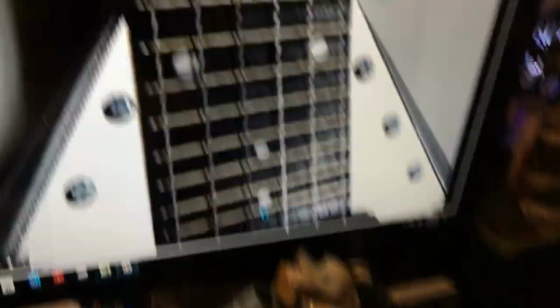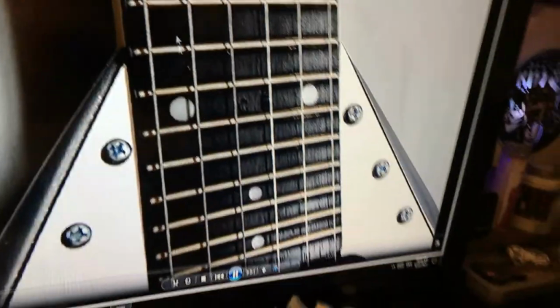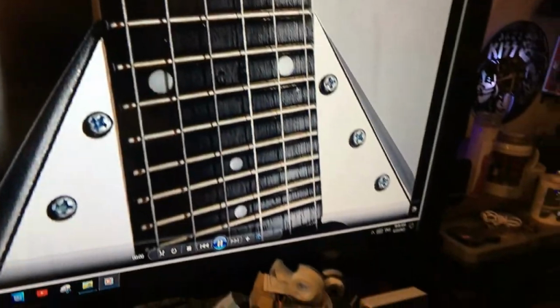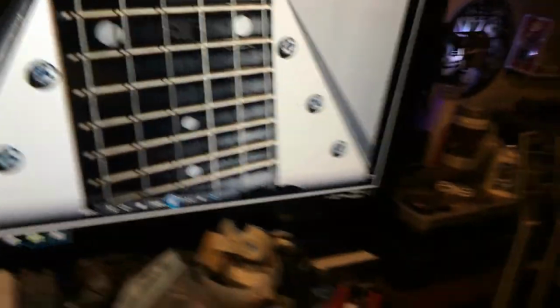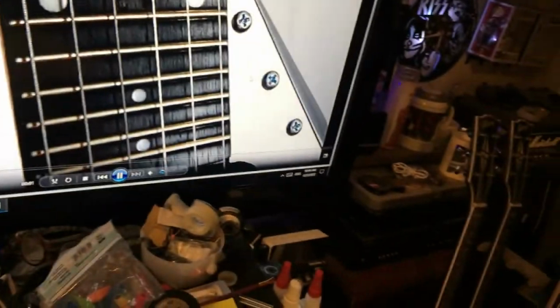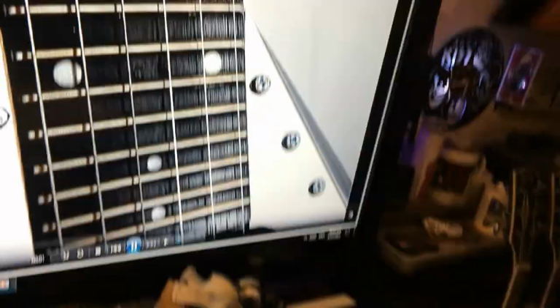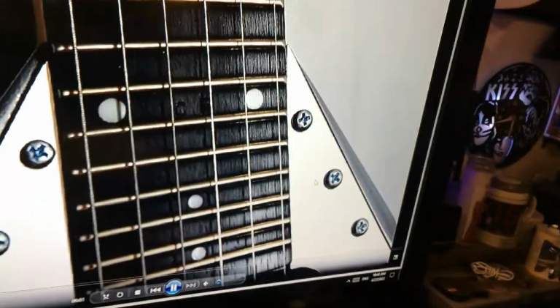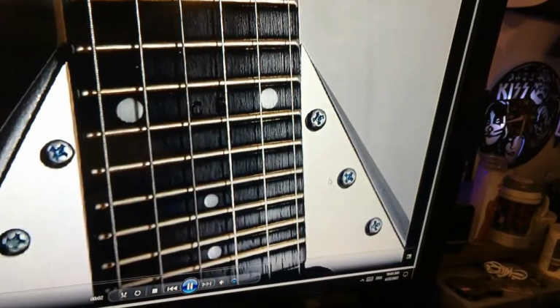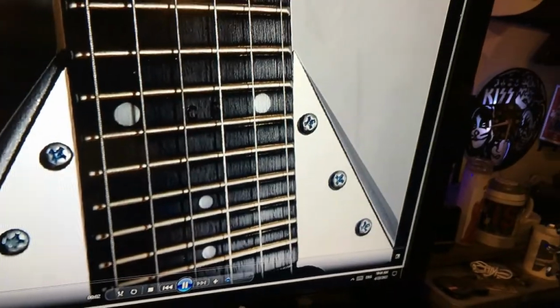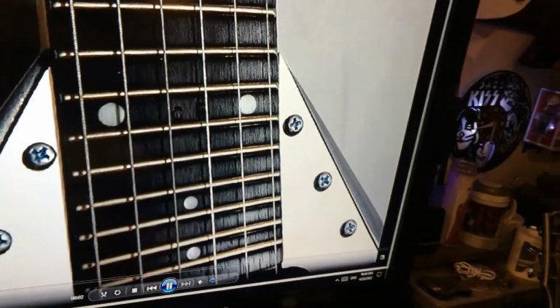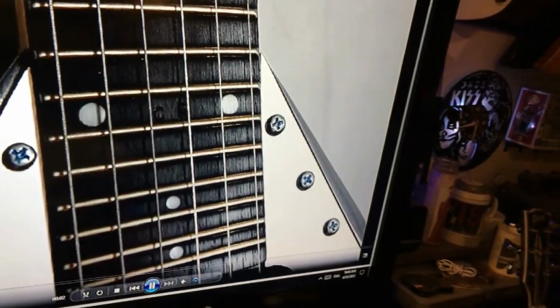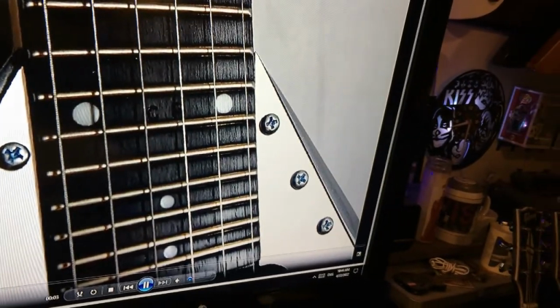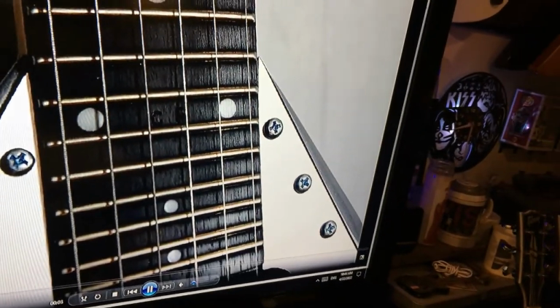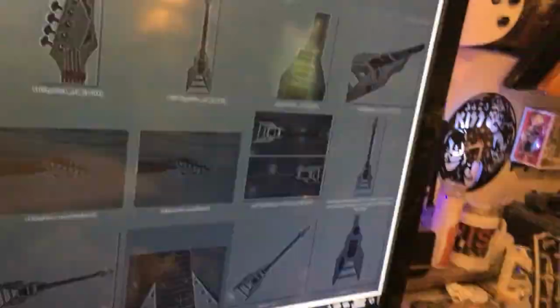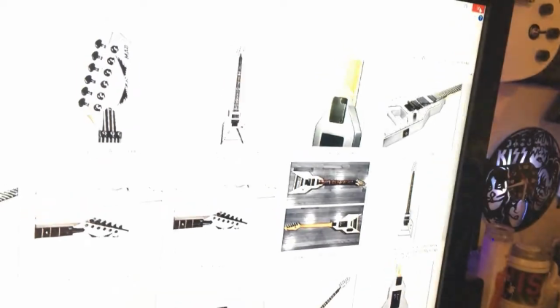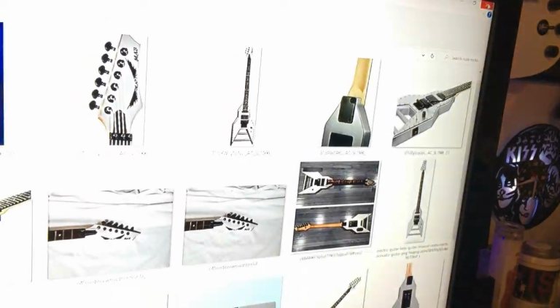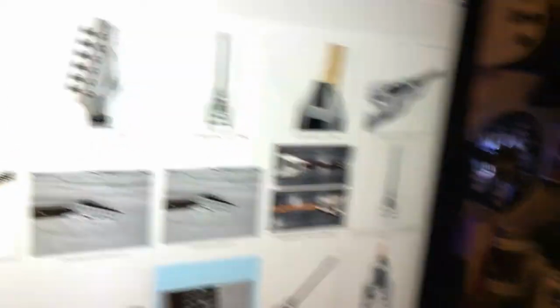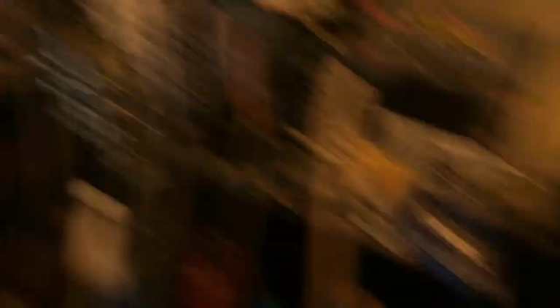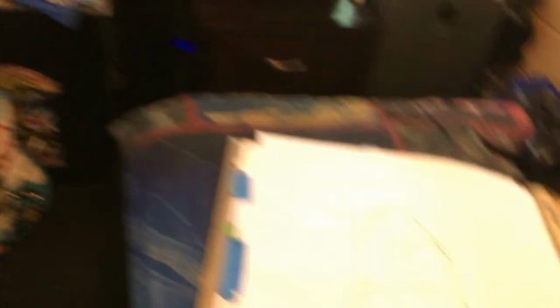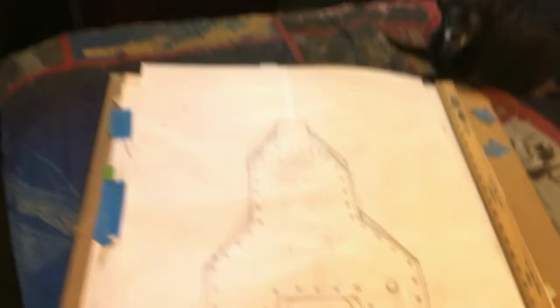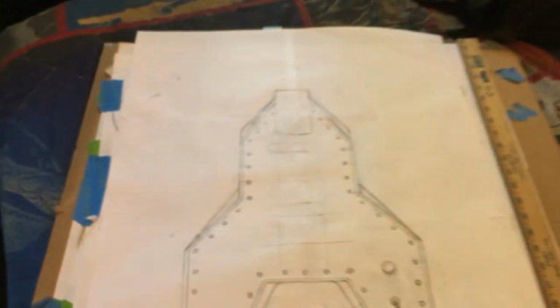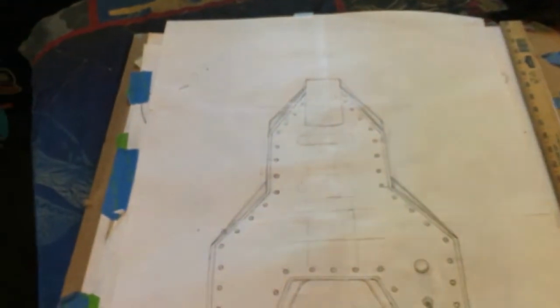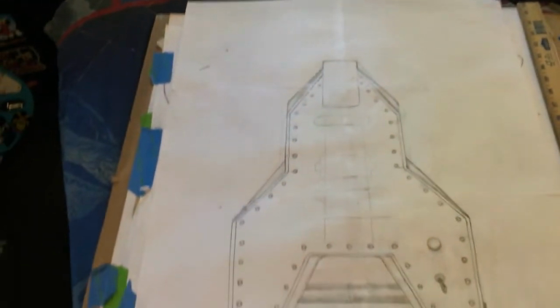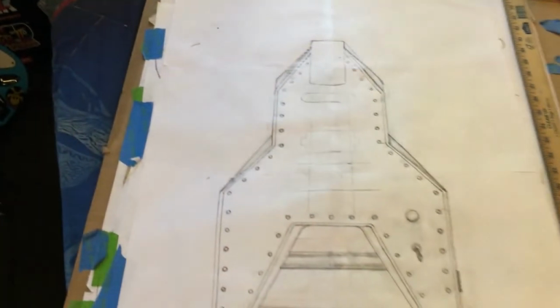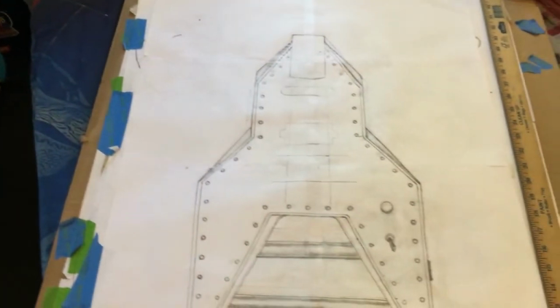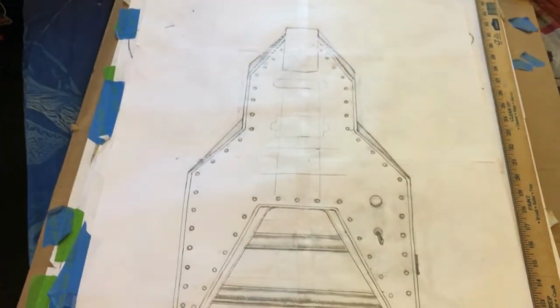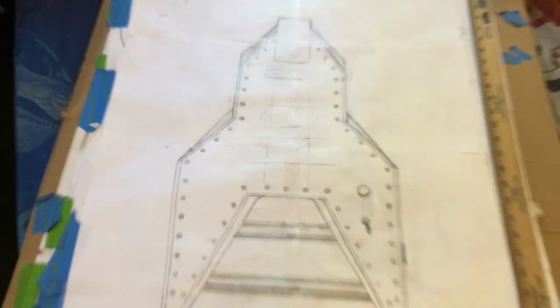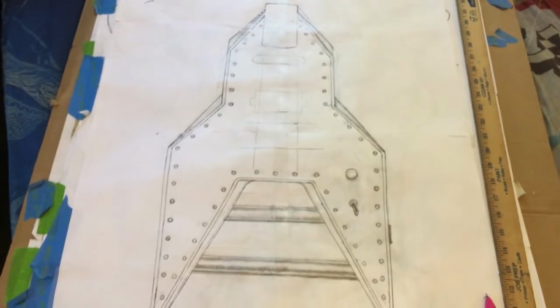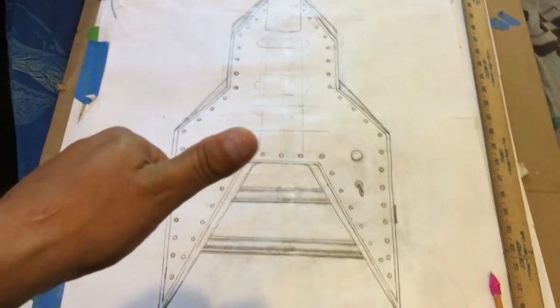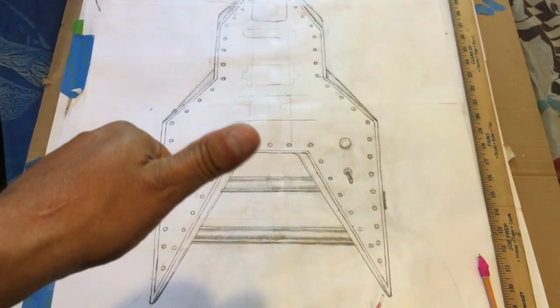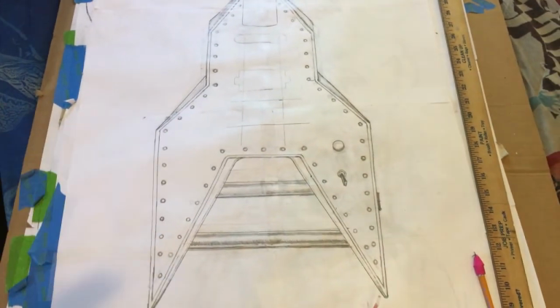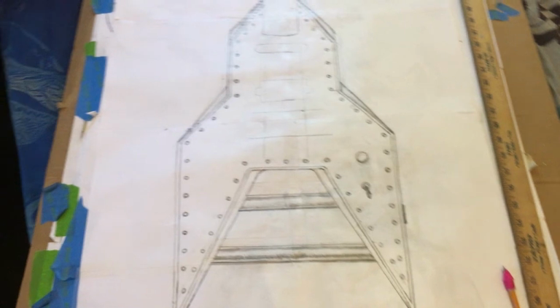Here are some other pictures of the original Michael Battio guitar. This is going to be epic and awesome. I can't wait to get going.